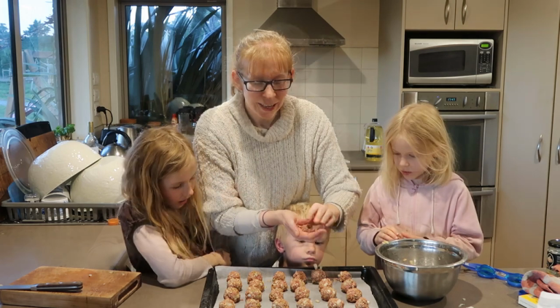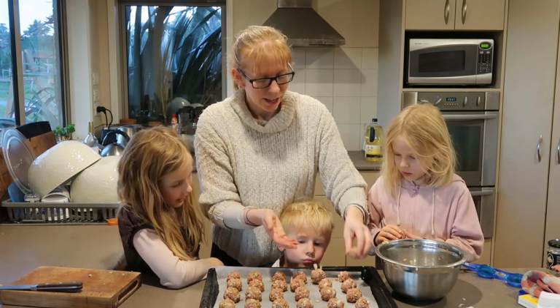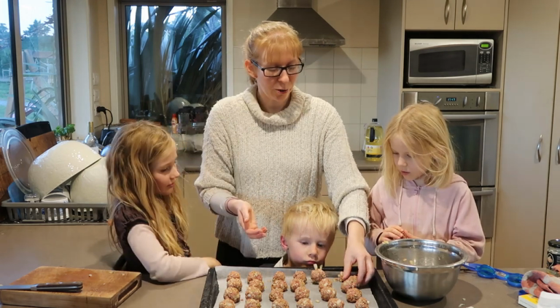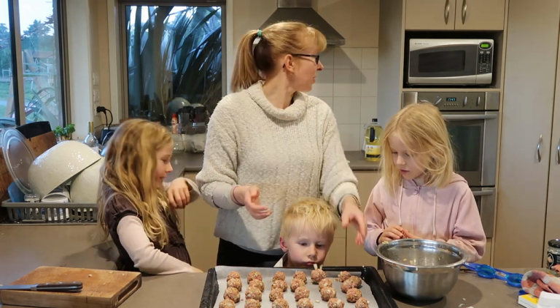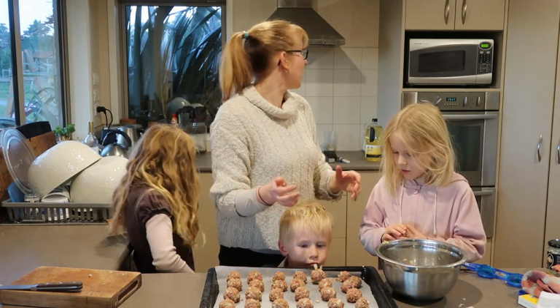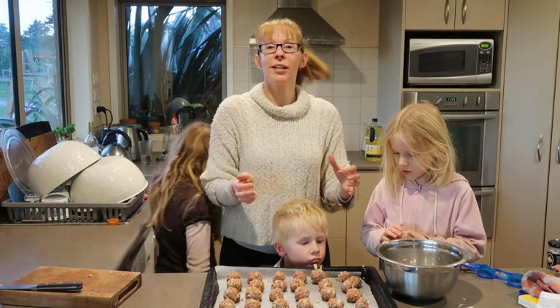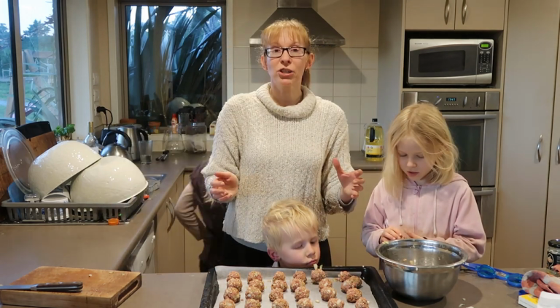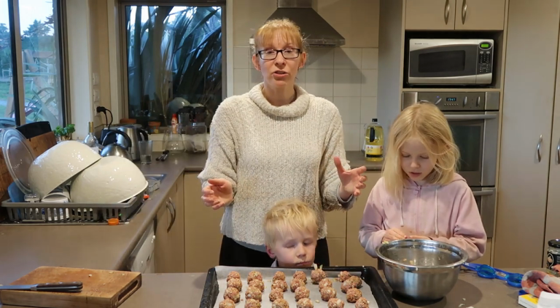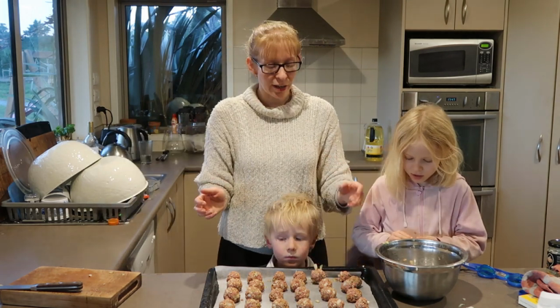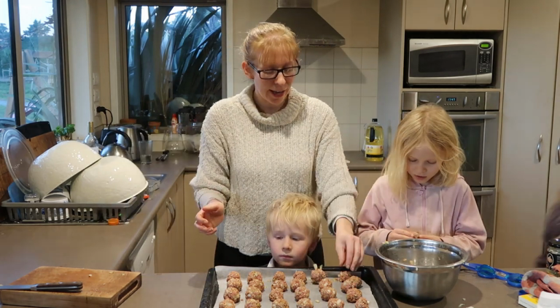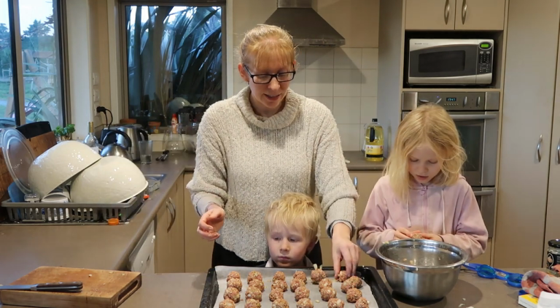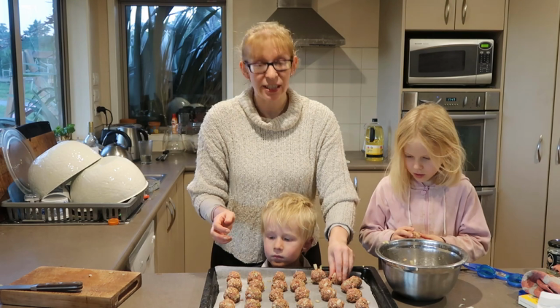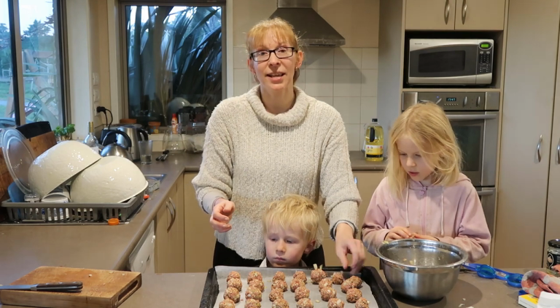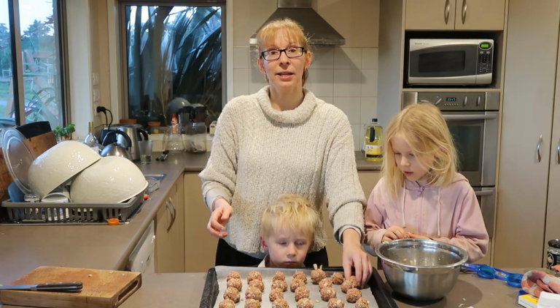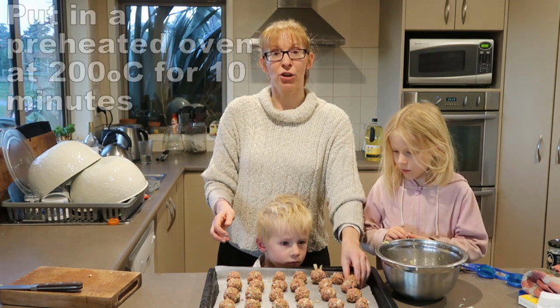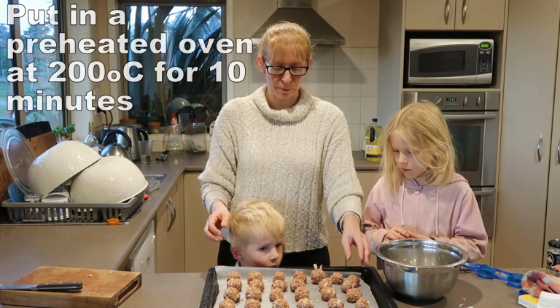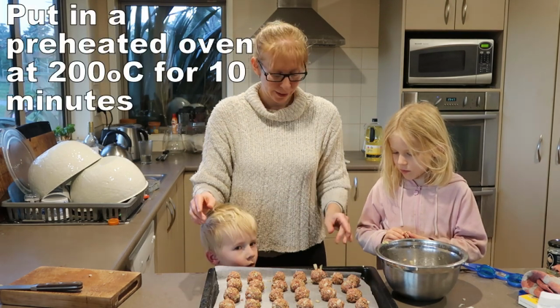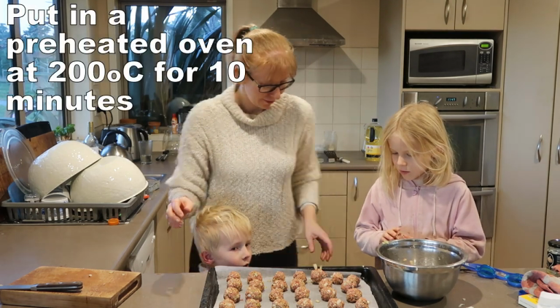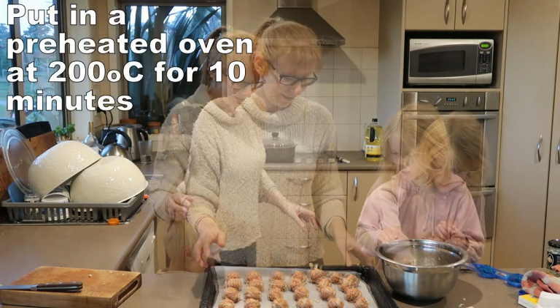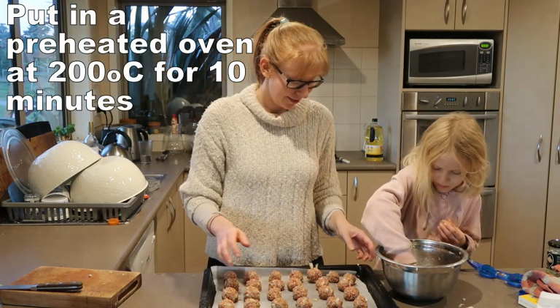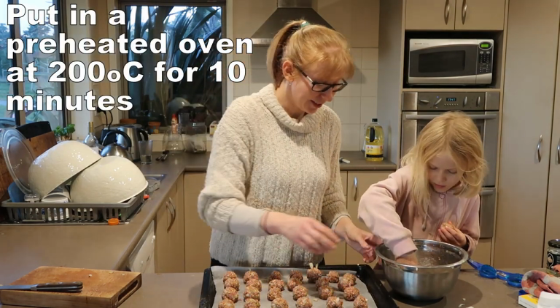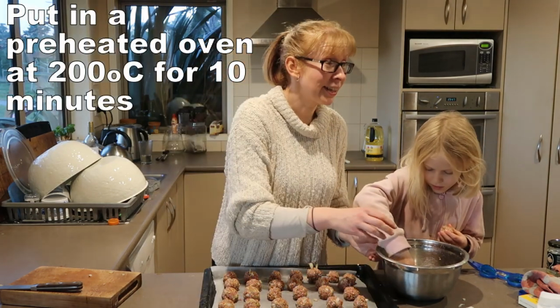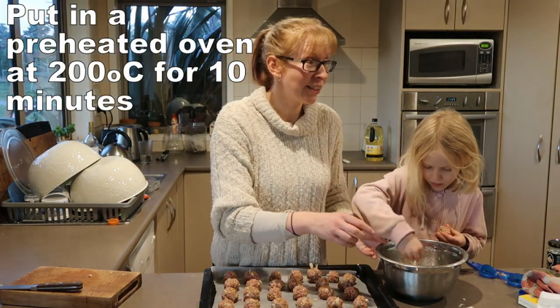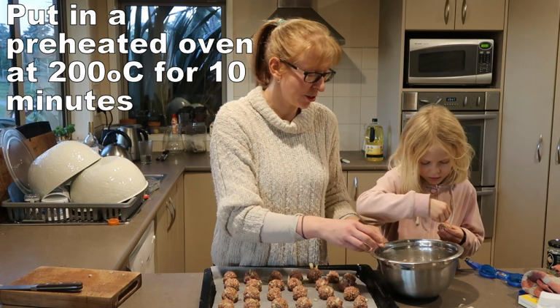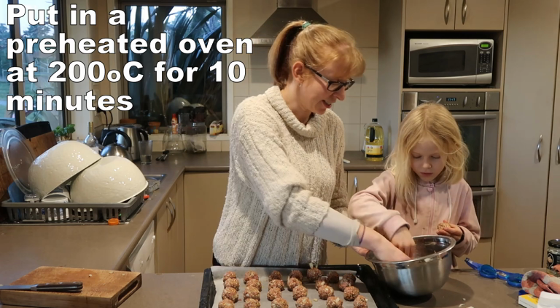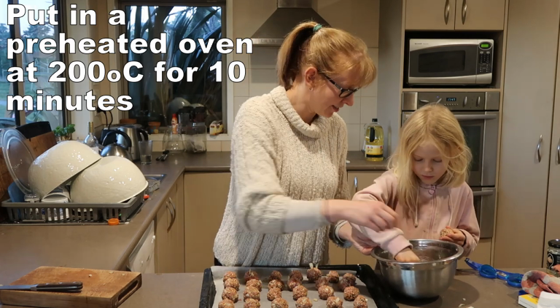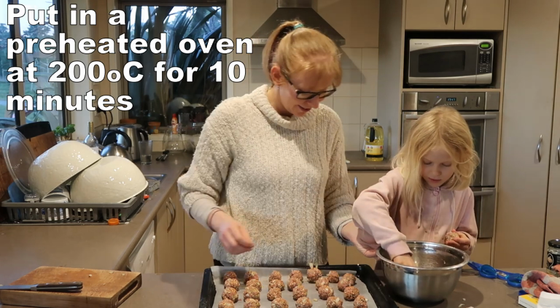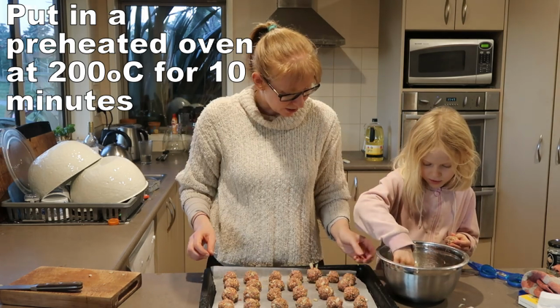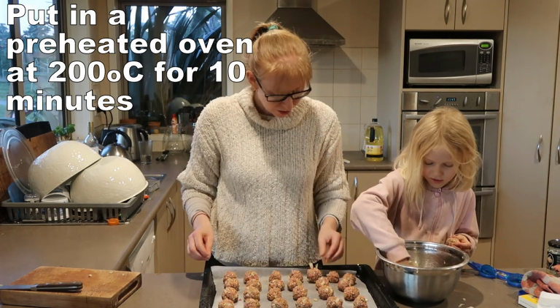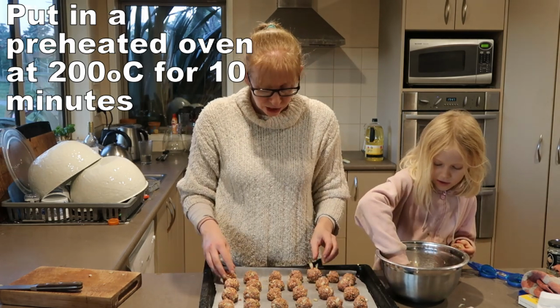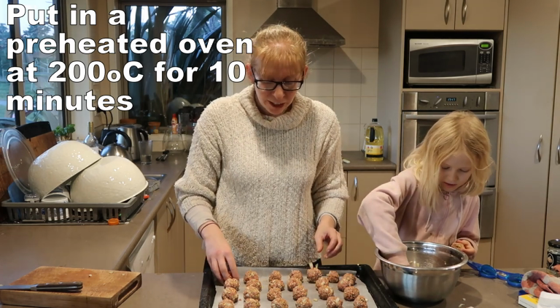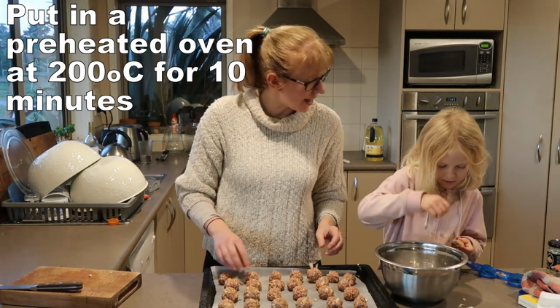Once all your helpers have finished making meatballs, put those in the oven at about 200 degrees. They only take about 10 minutes. Give your hands a good wash, guys. That's a good sphere, Sam.